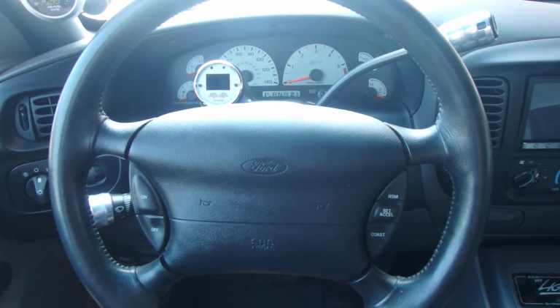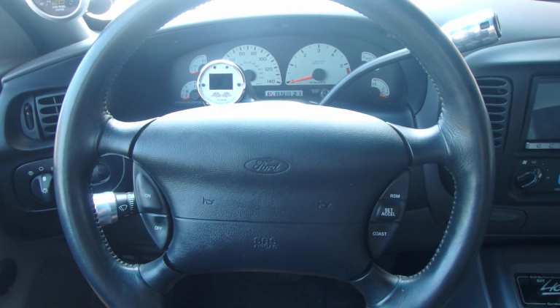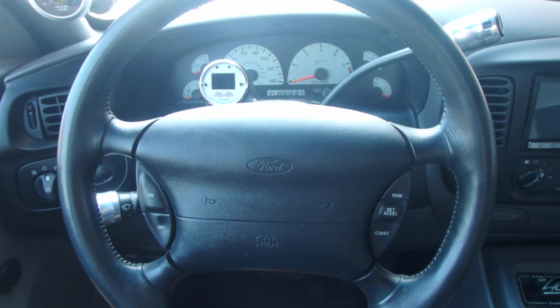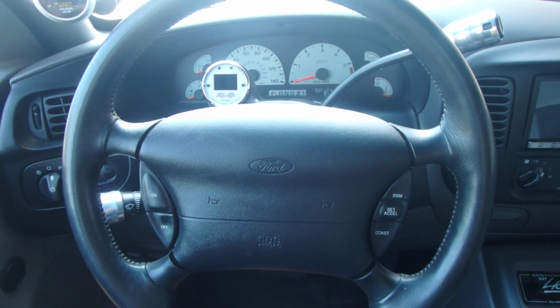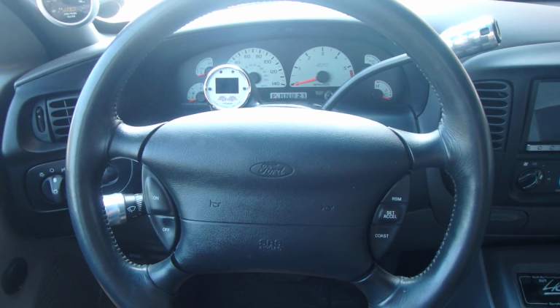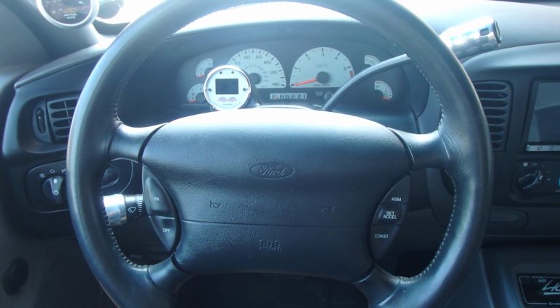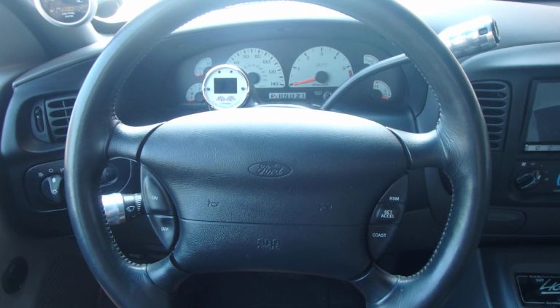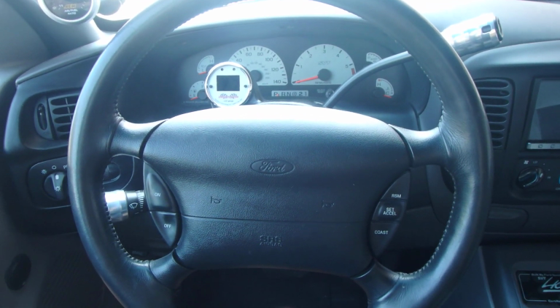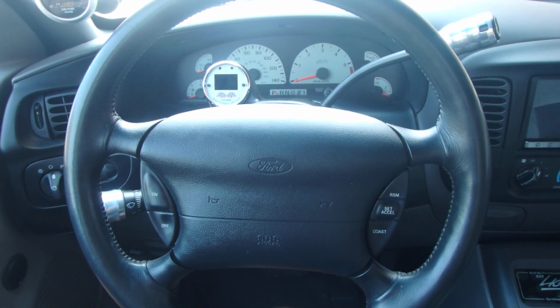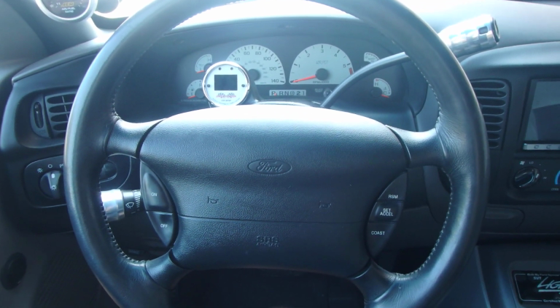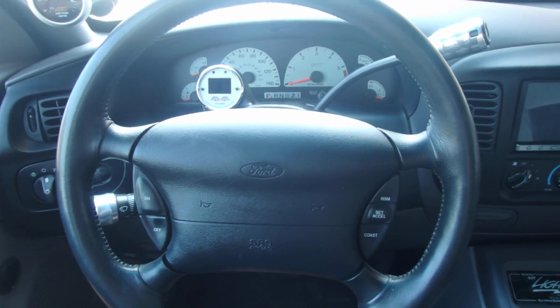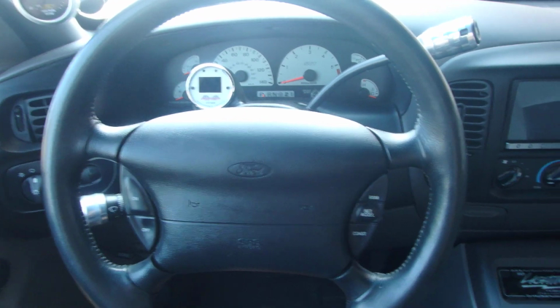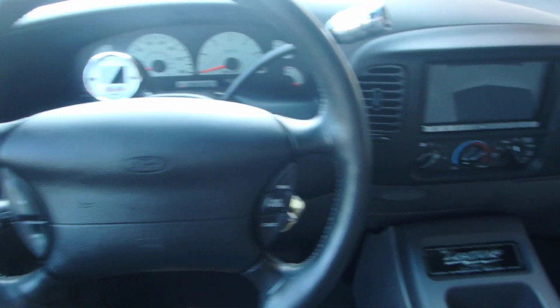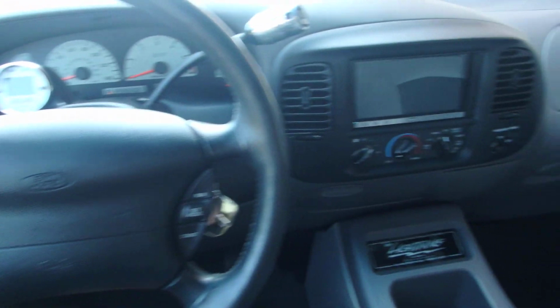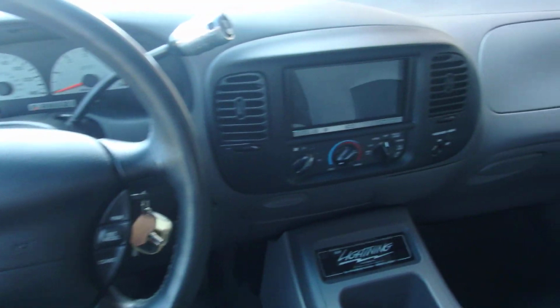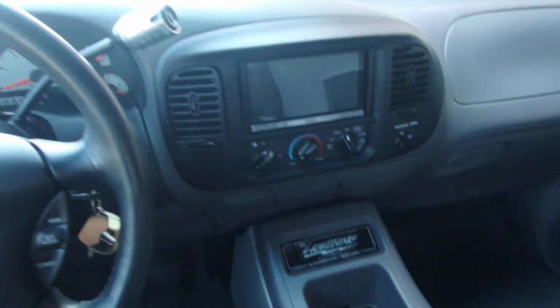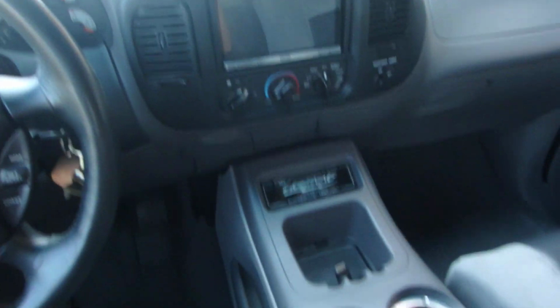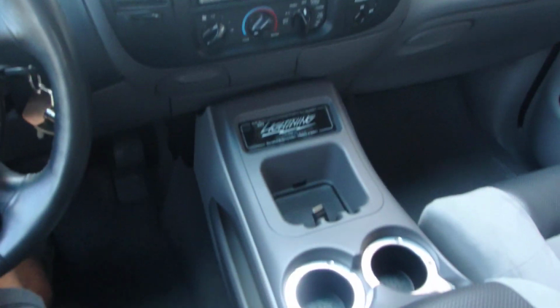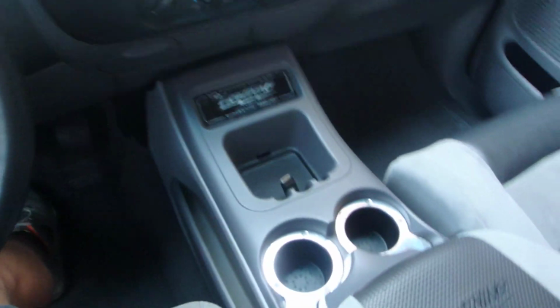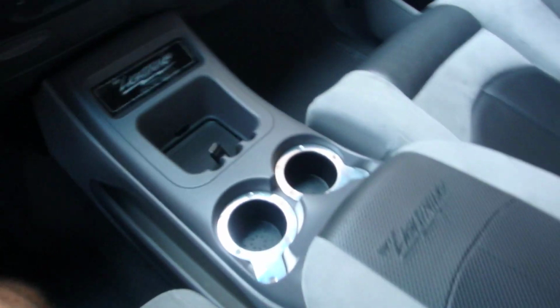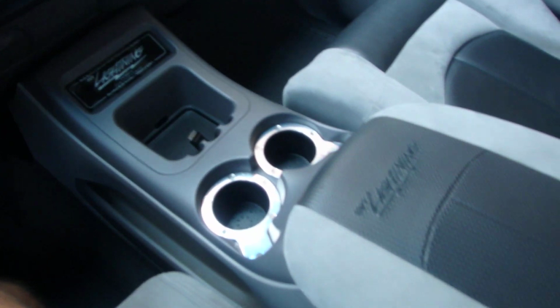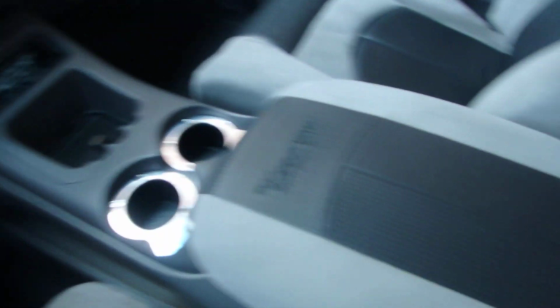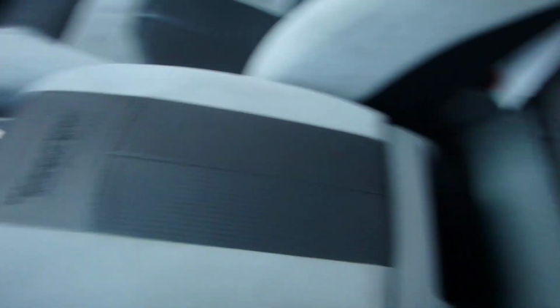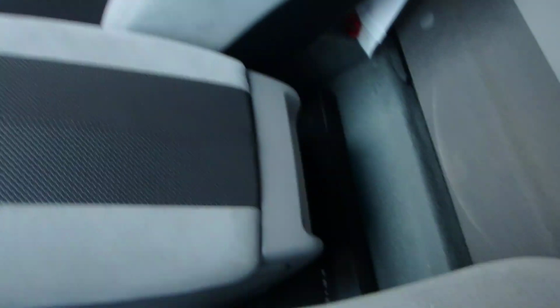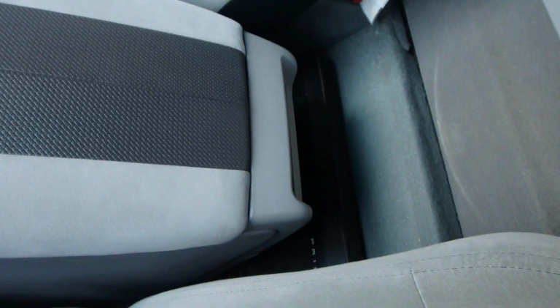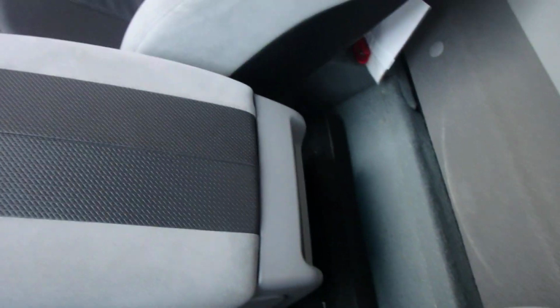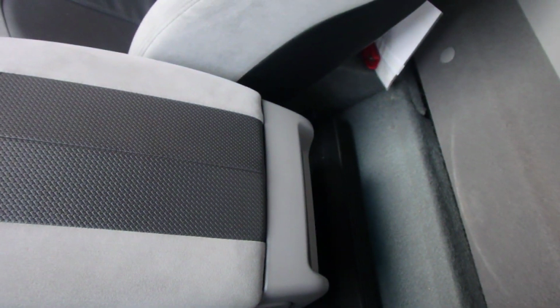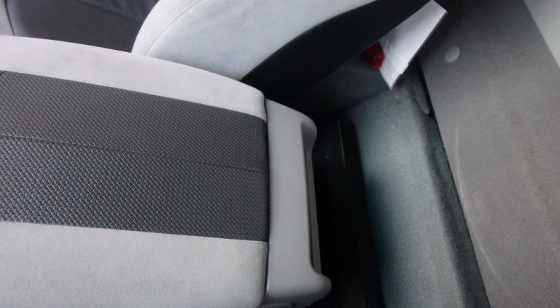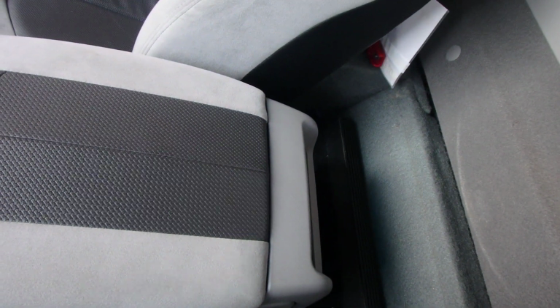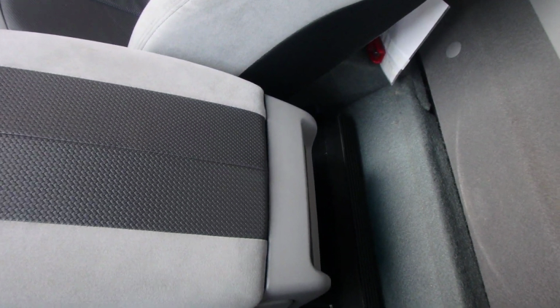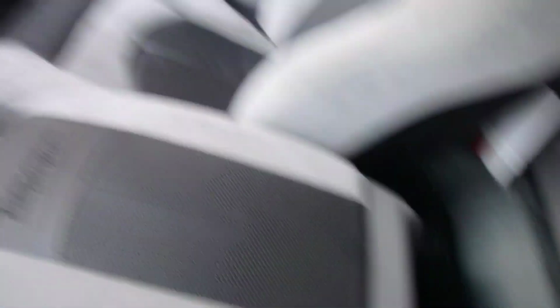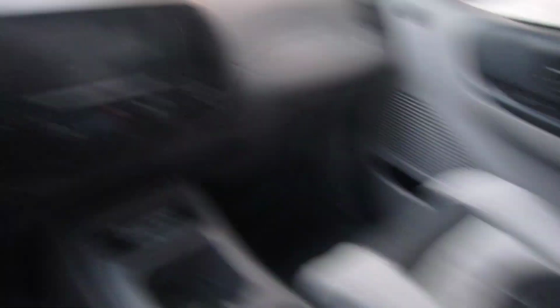Alright everybody, I'm showing you a 2001 Lightning Custom. It has about every modification that you could do to it. You can see it has a center console right here. Got a system — two 10s and an amp.